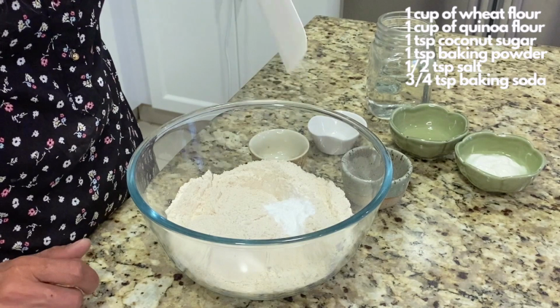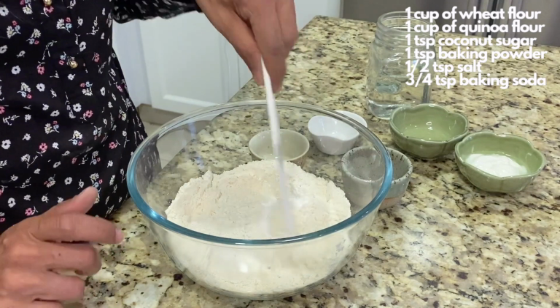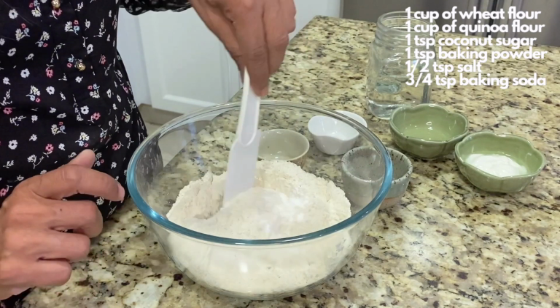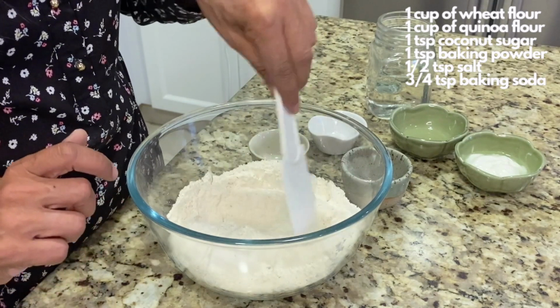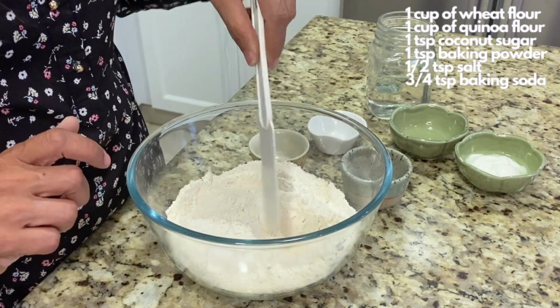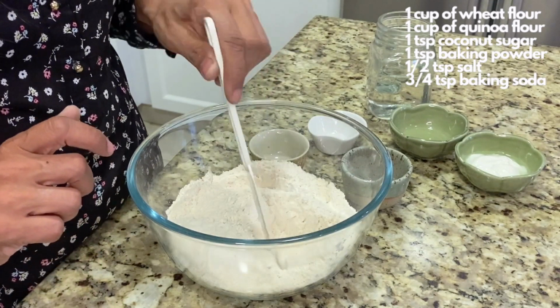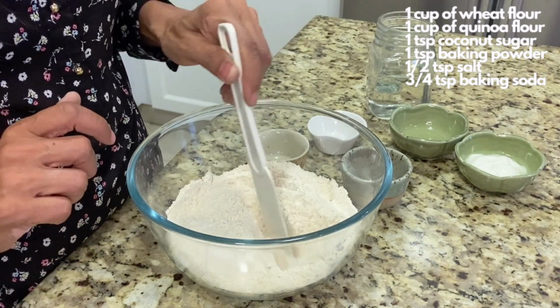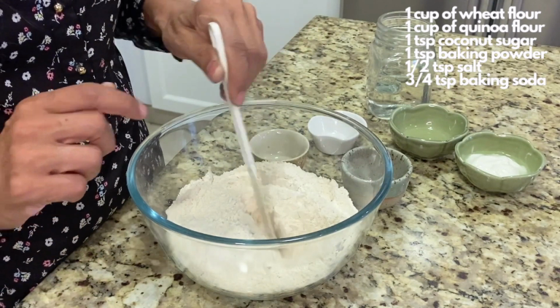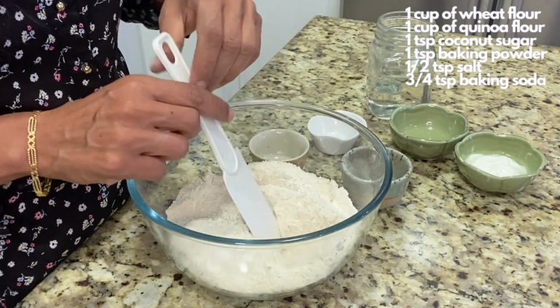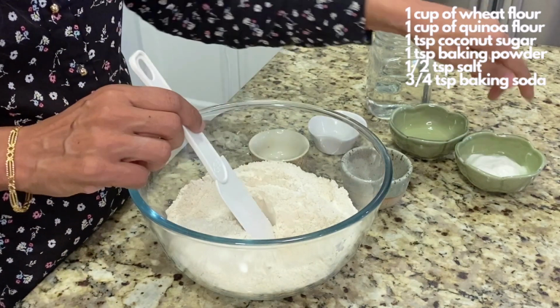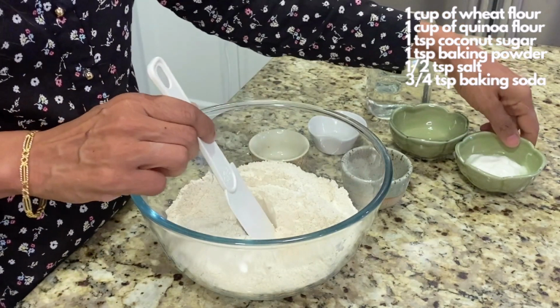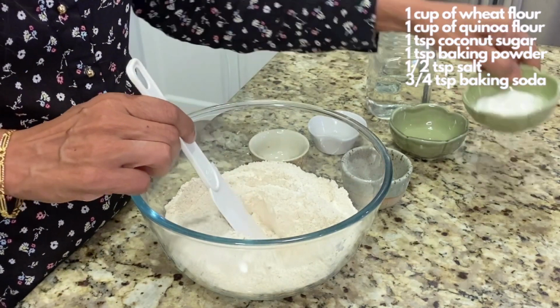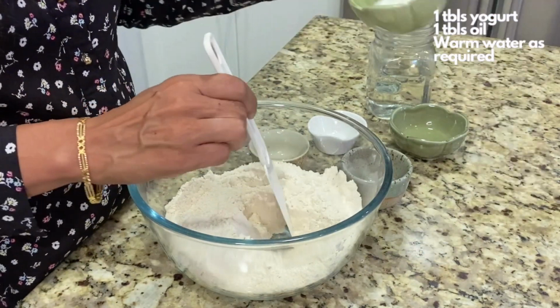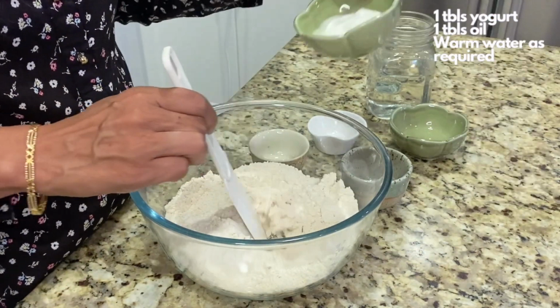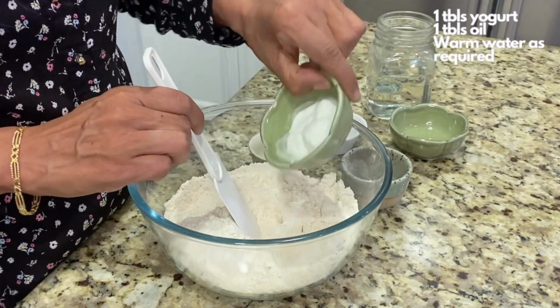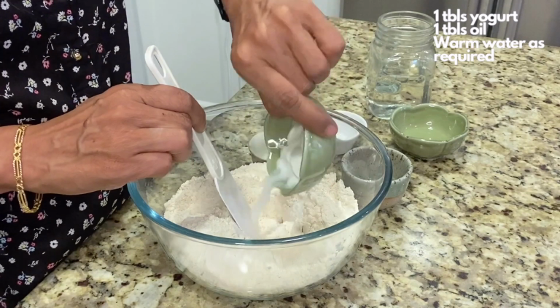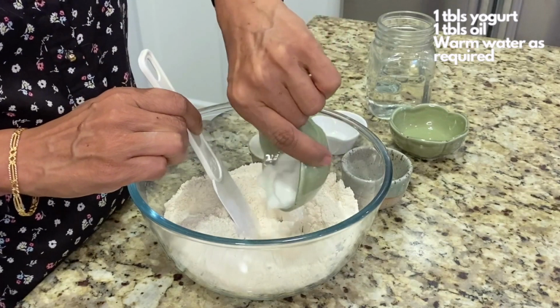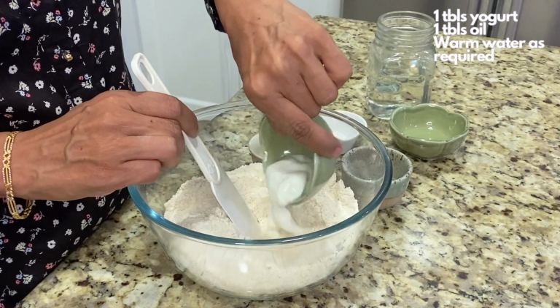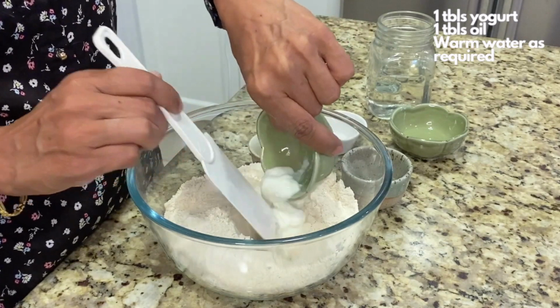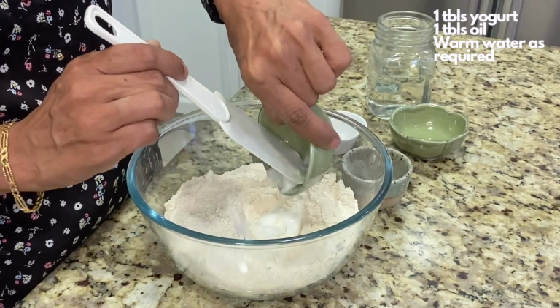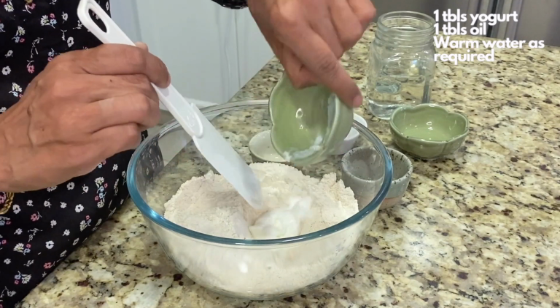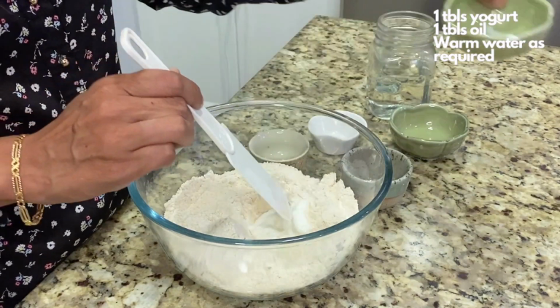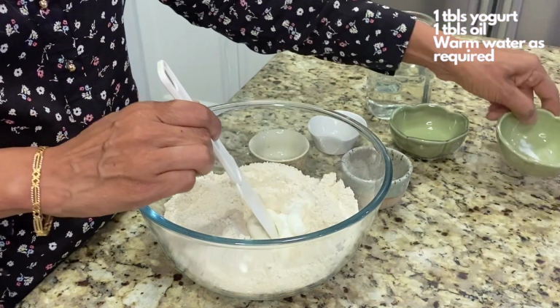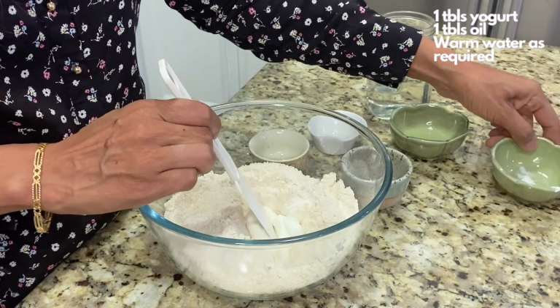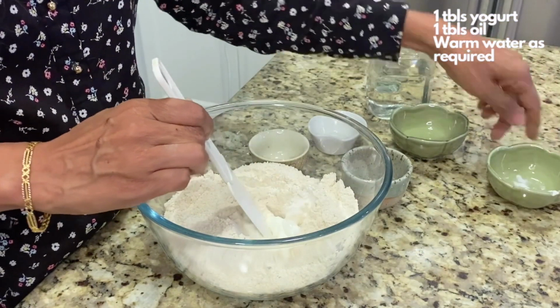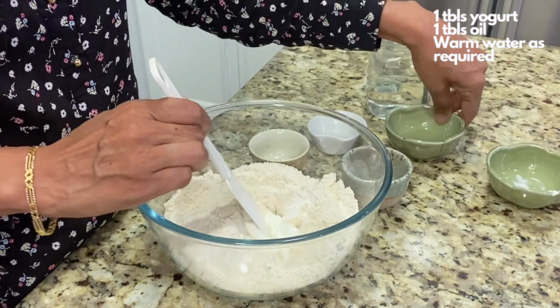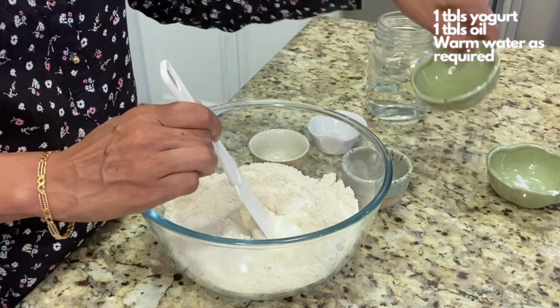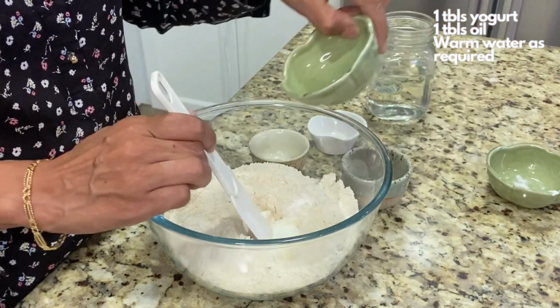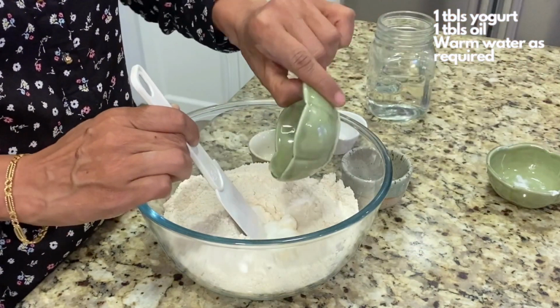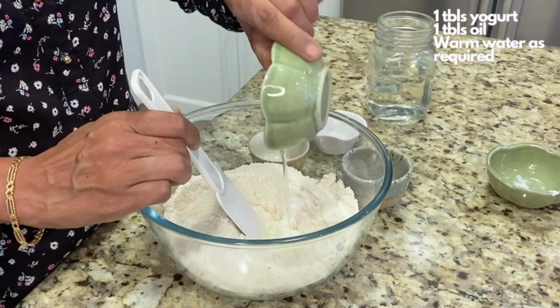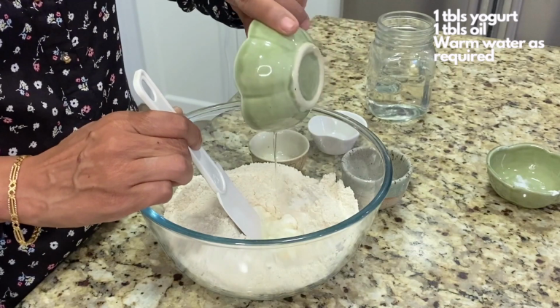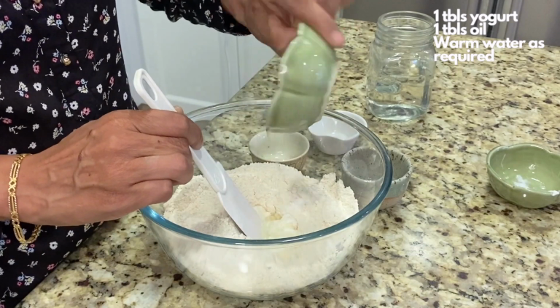And then we make a little well in the middle. We are going to be adding one tablespoon of plant-based yogurt — but you can use normal yogurt if you're not vegan — and one tablespoon of oil.